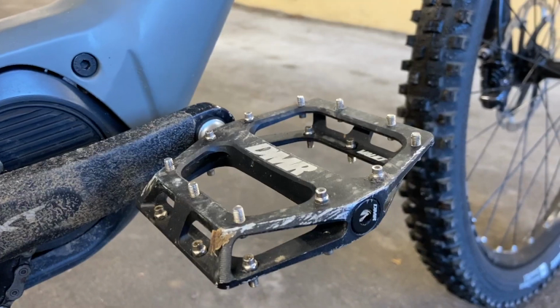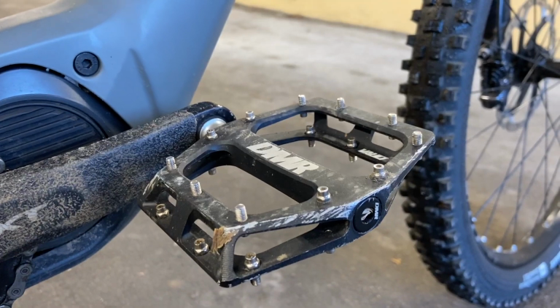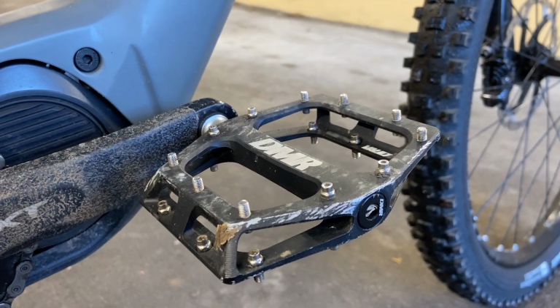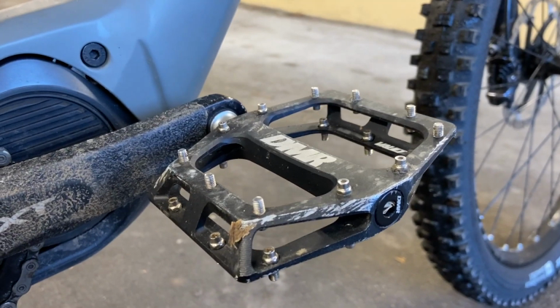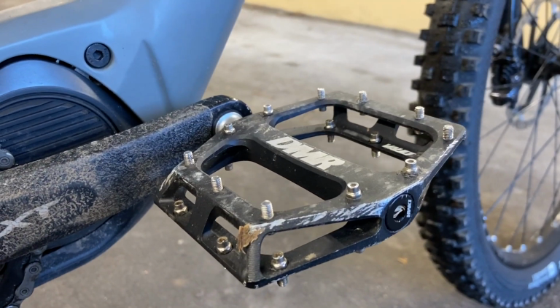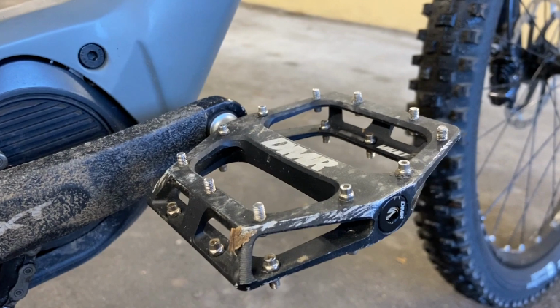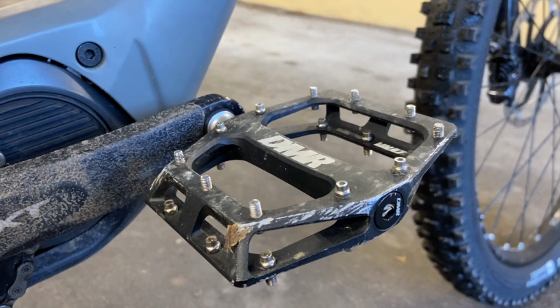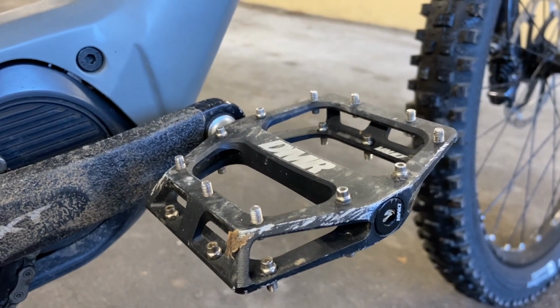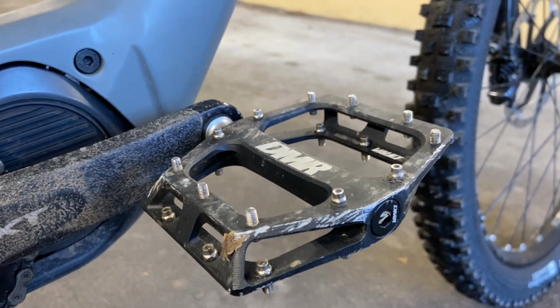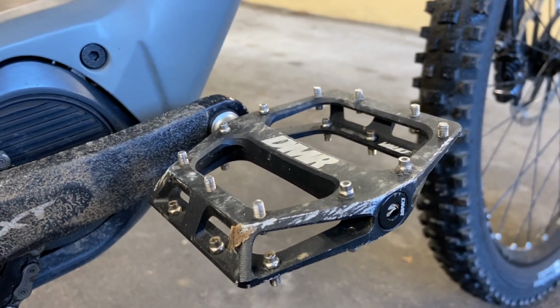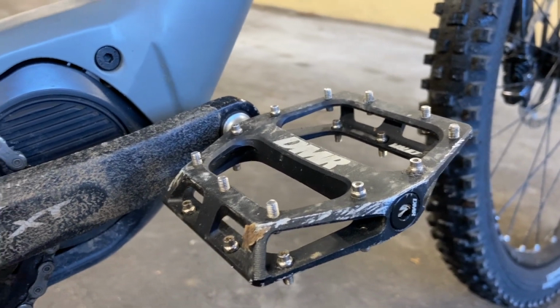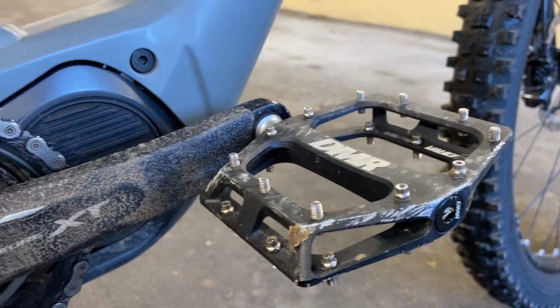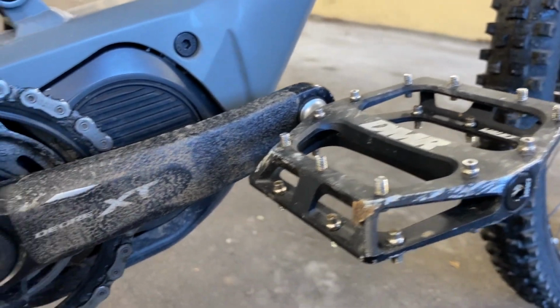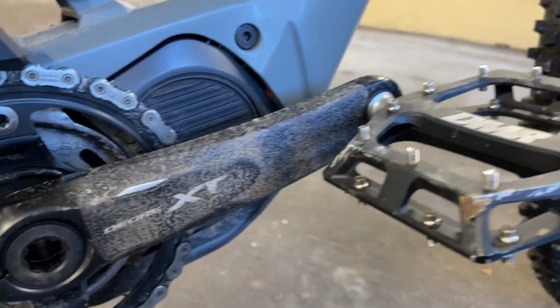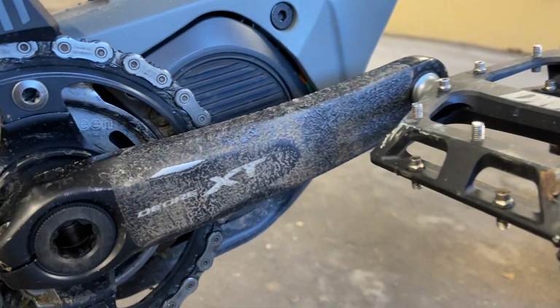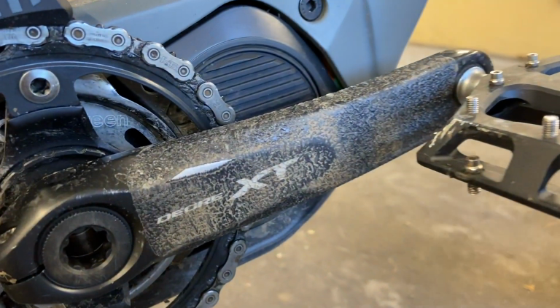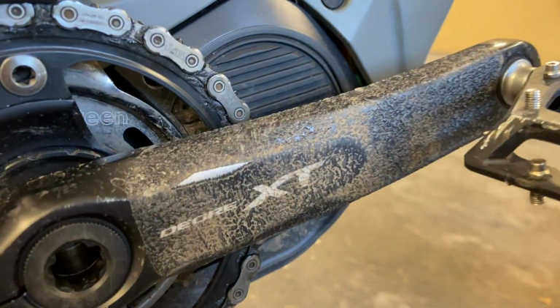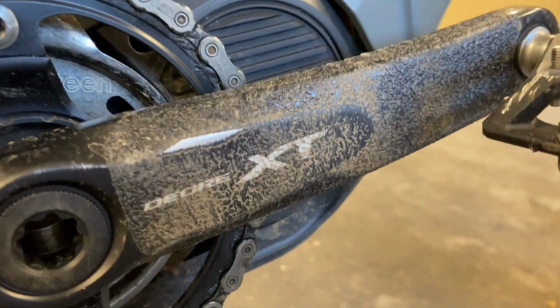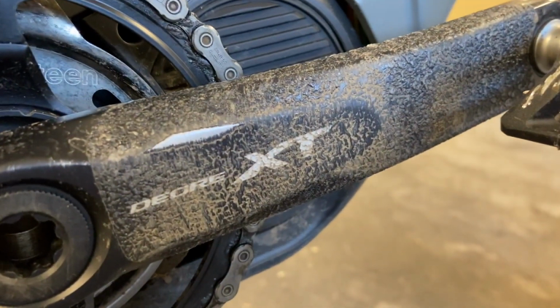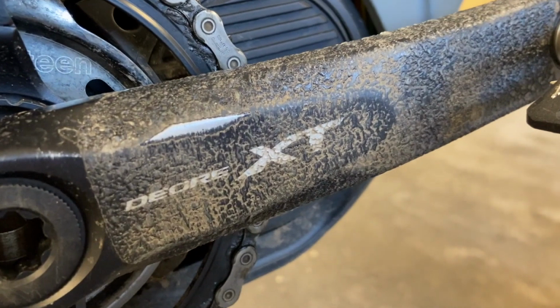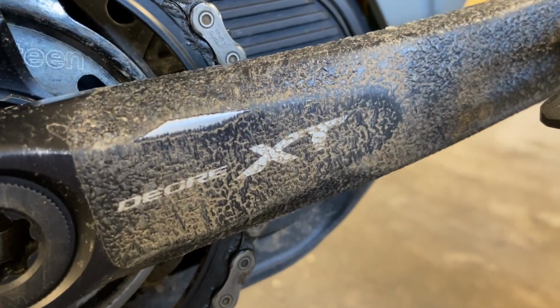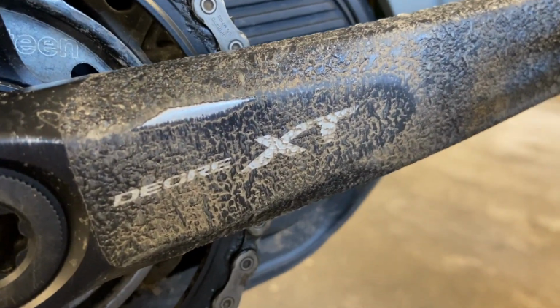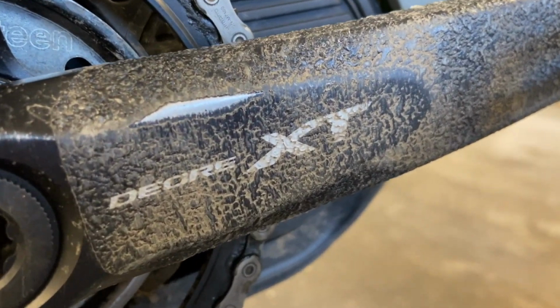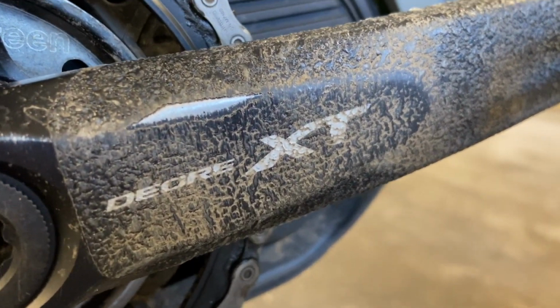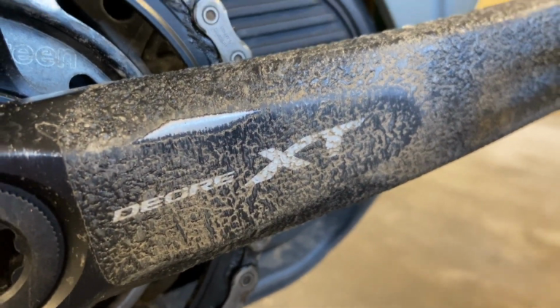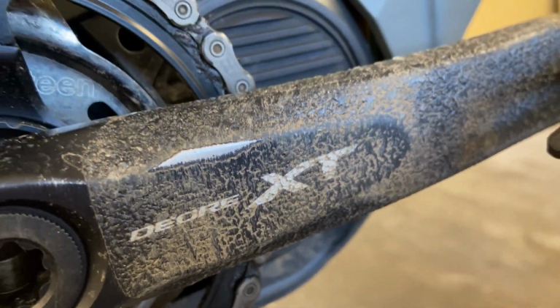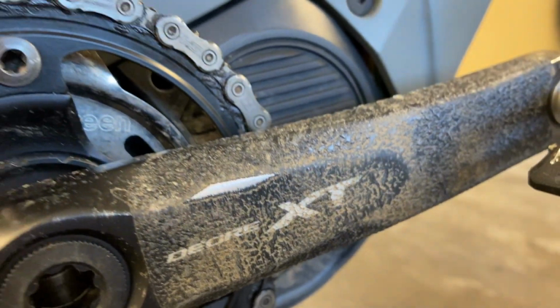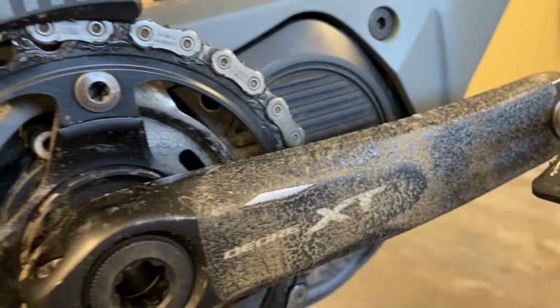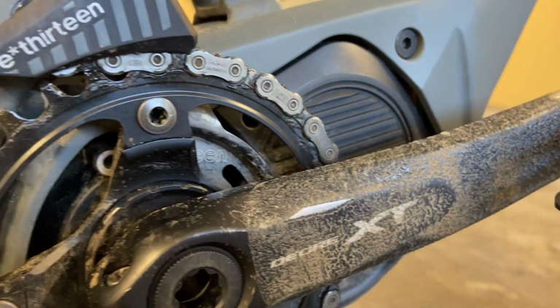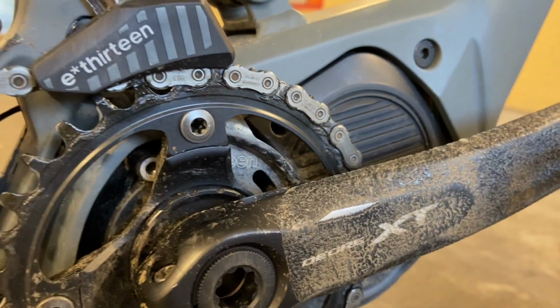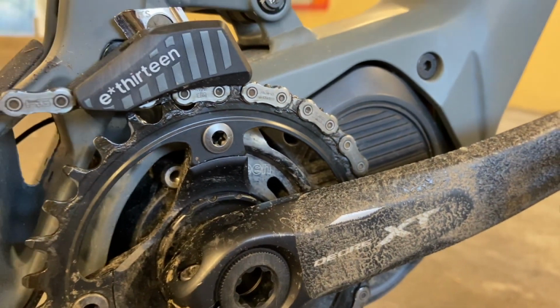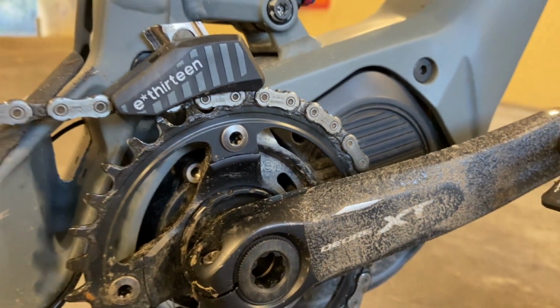These are the best pedals and they're DMR Vault Pedals. And that there, that's crank protection — because cranks are expensive, kids. So protect them and stop them from getting scuffed. That's available from Hook It Products.